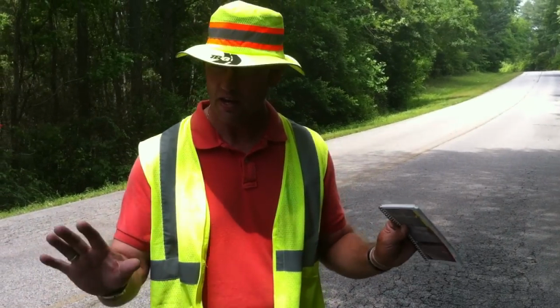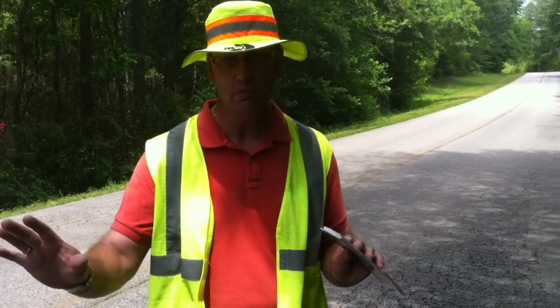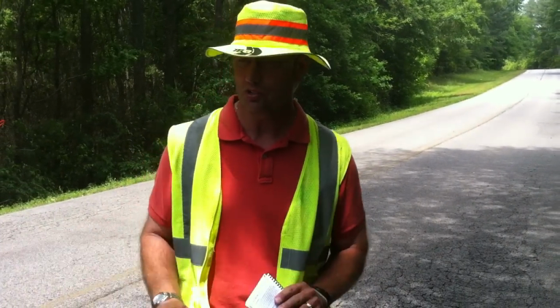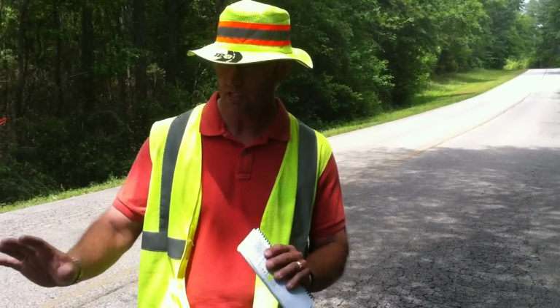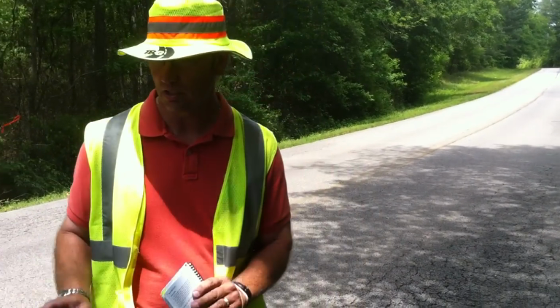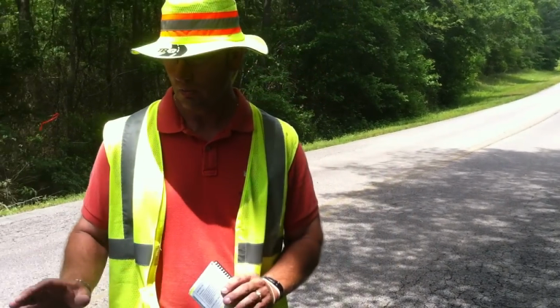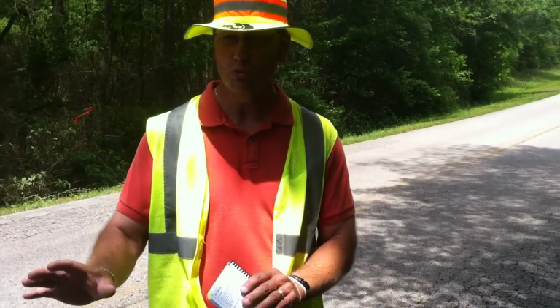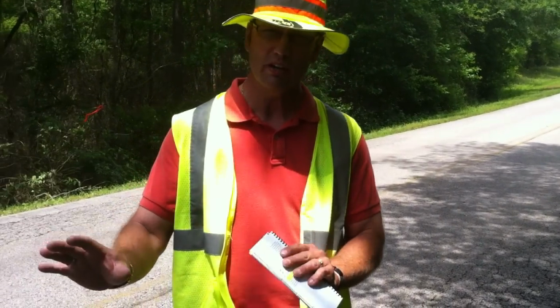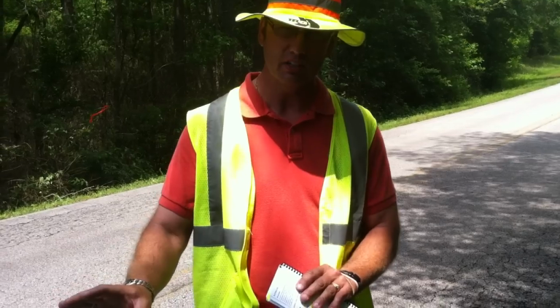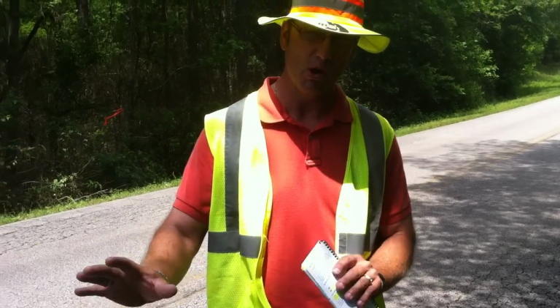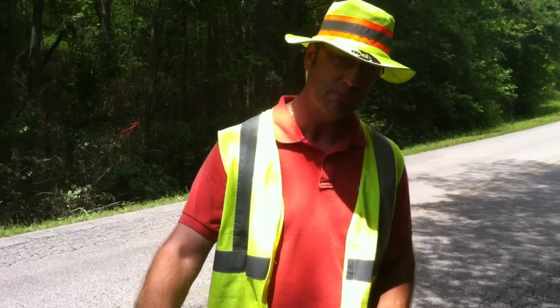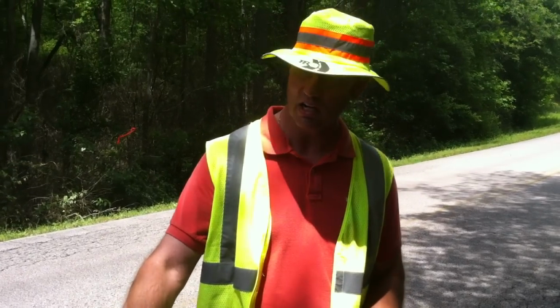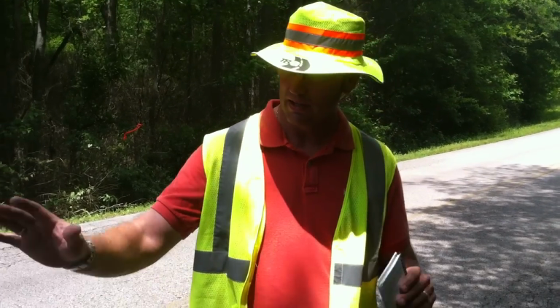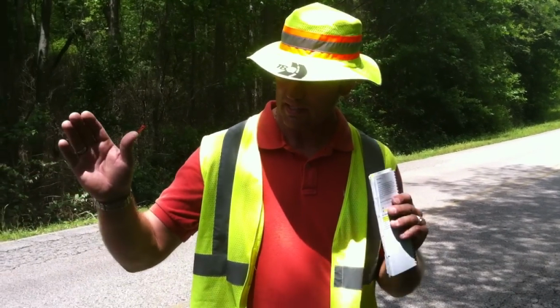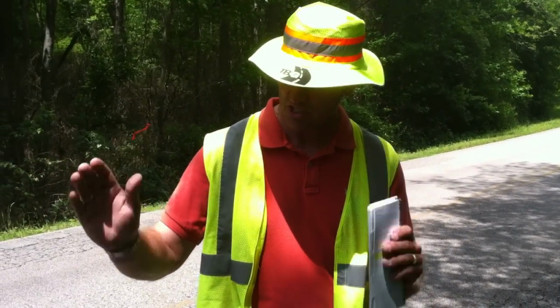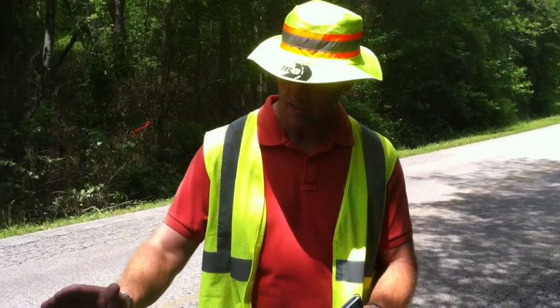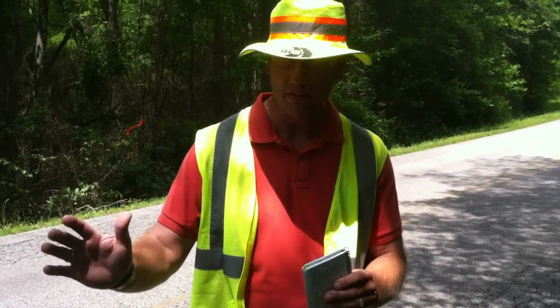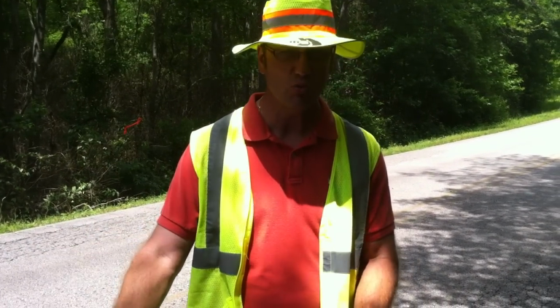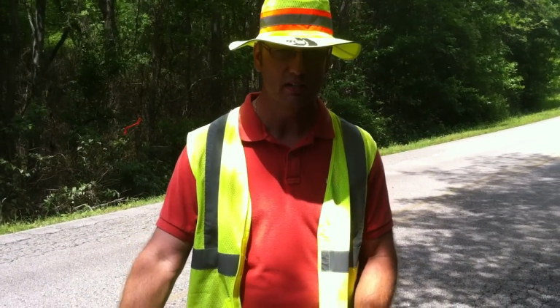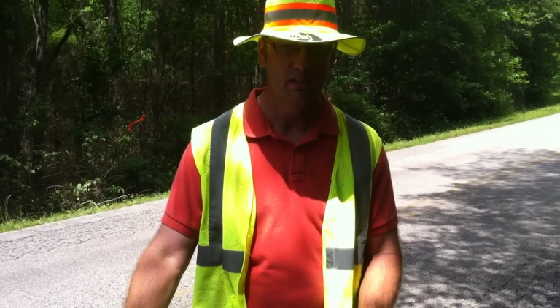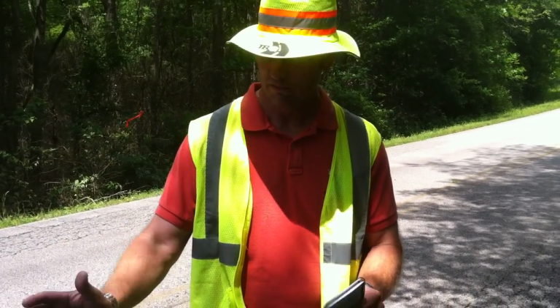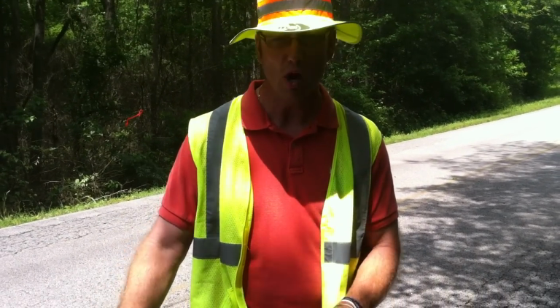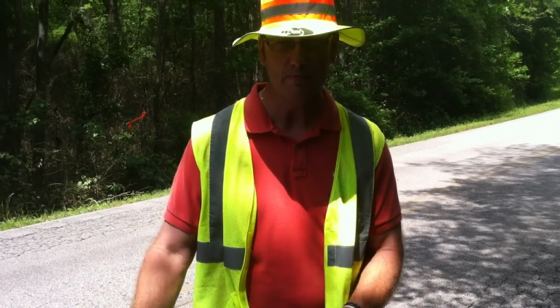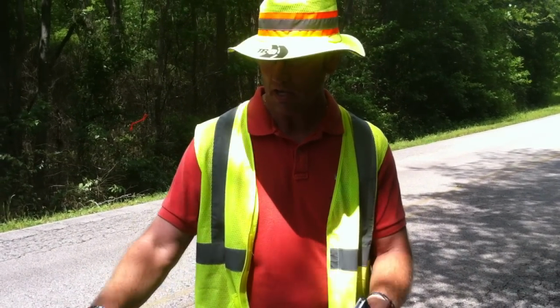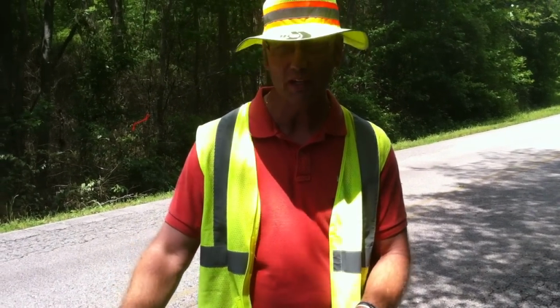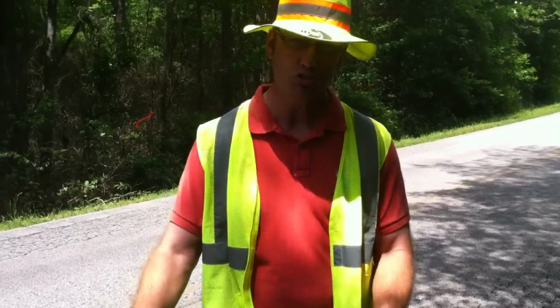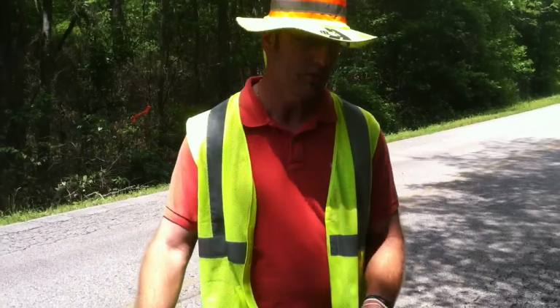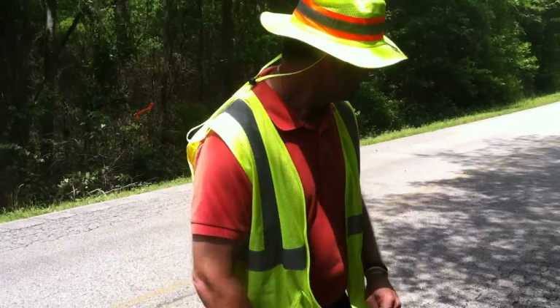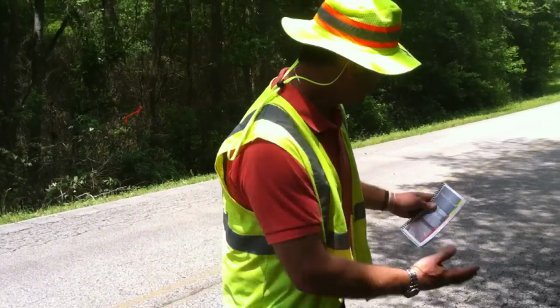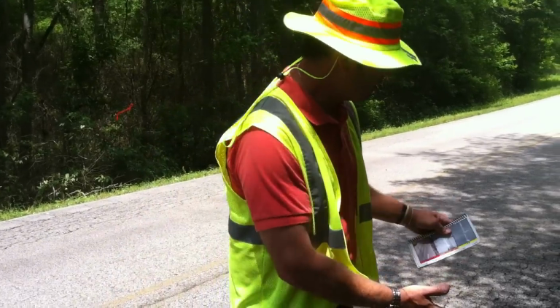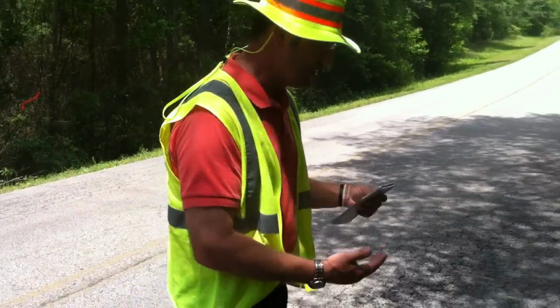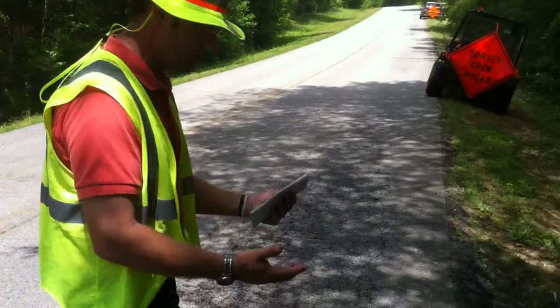Nothing could be worse than coming out here with a two-wheel drive vehicle, a small compact car, and getting stuck in this rut full of water — hydroplaning out of control, running off to the side into this ditch.